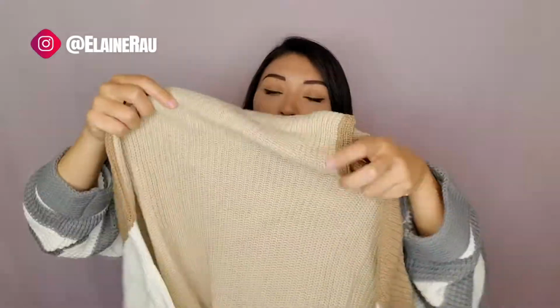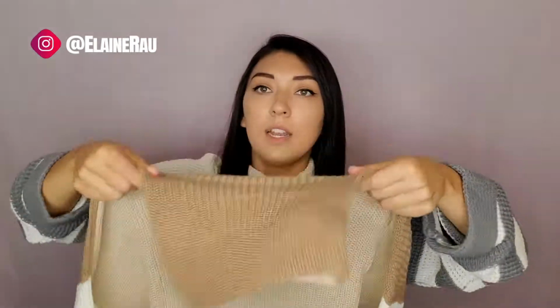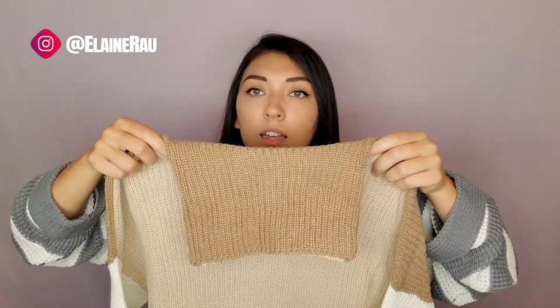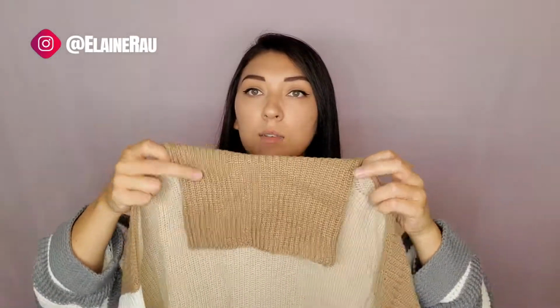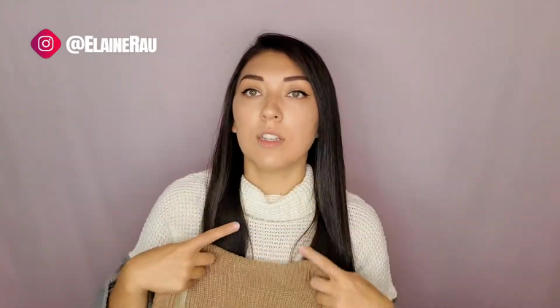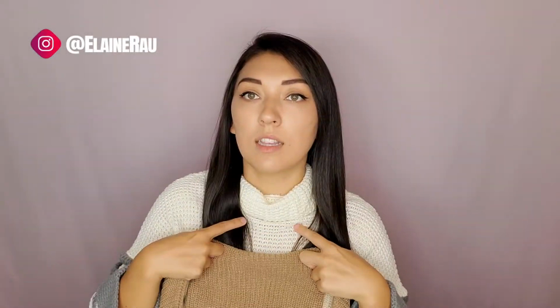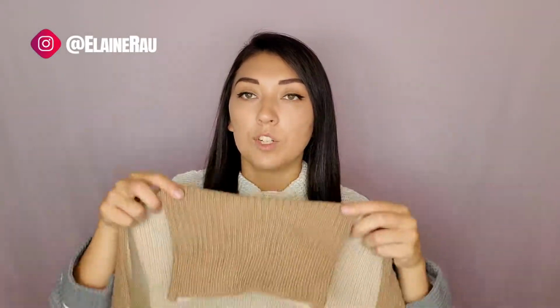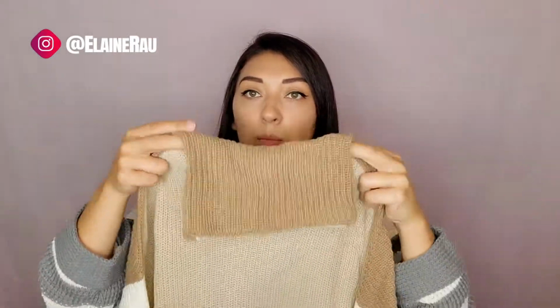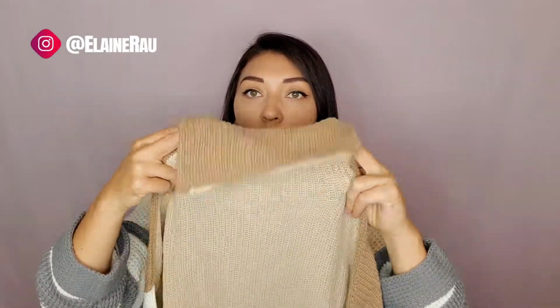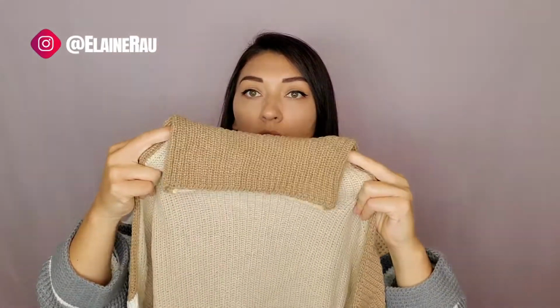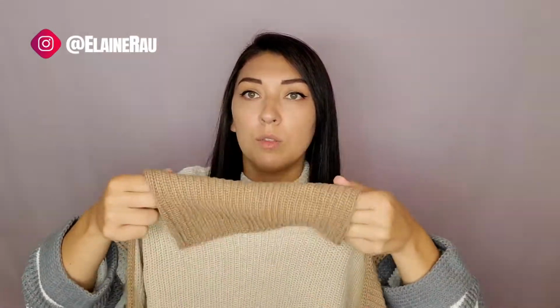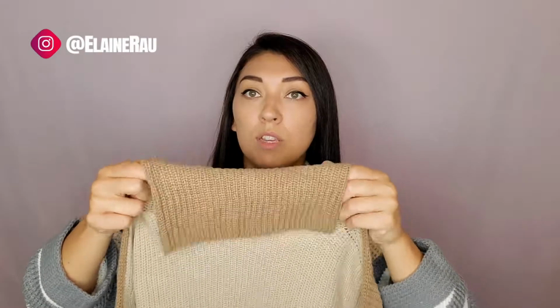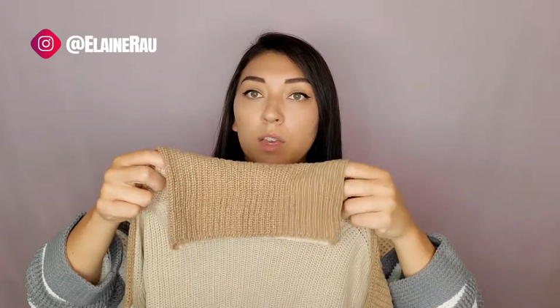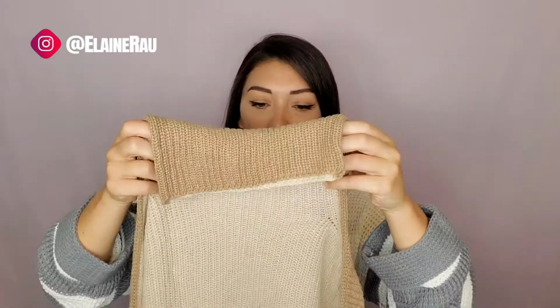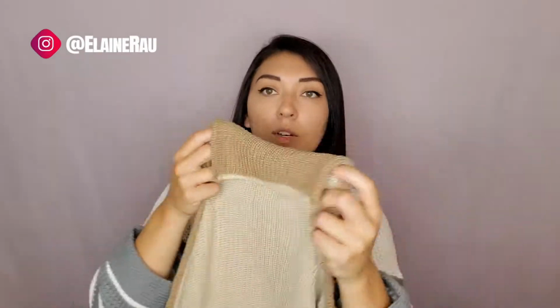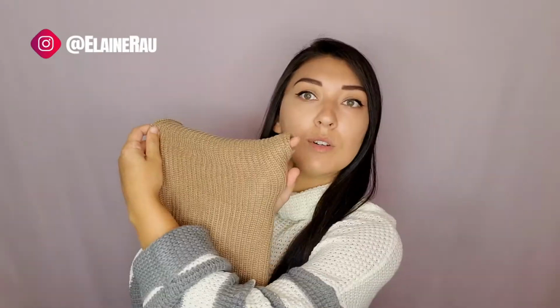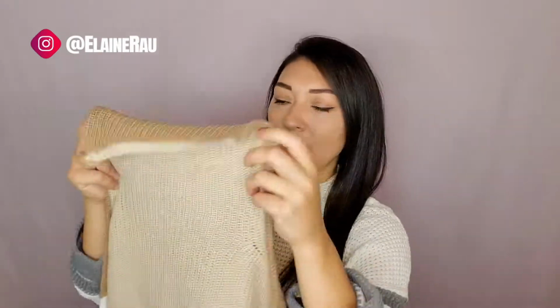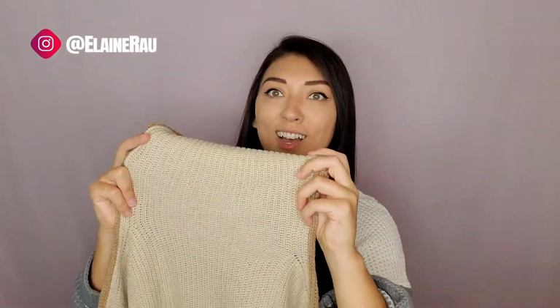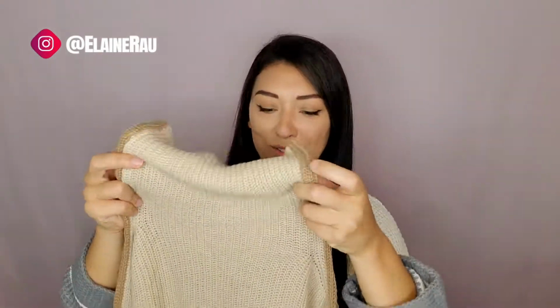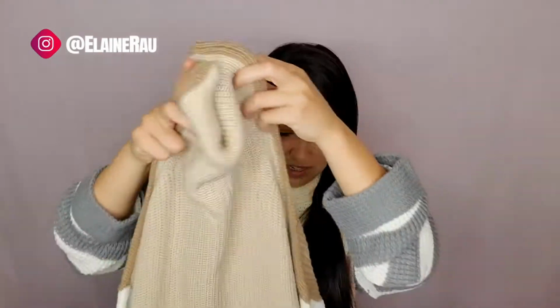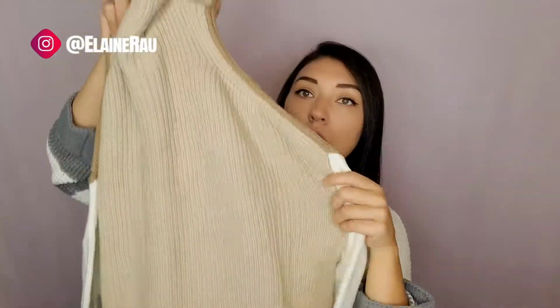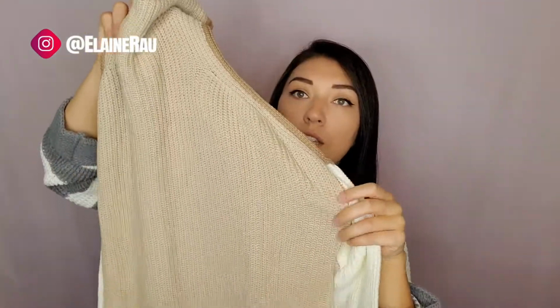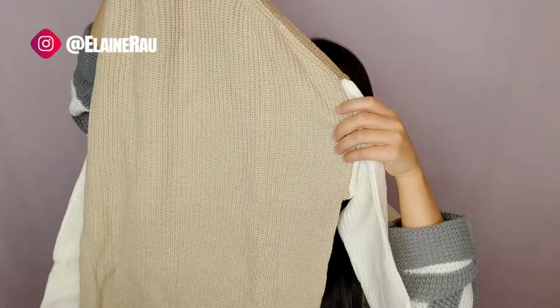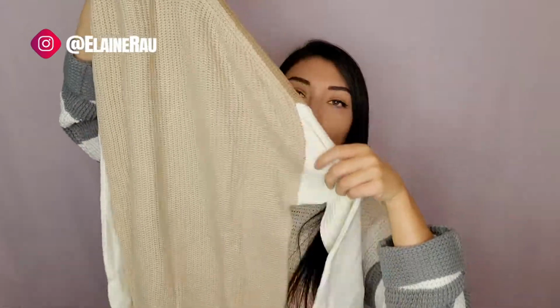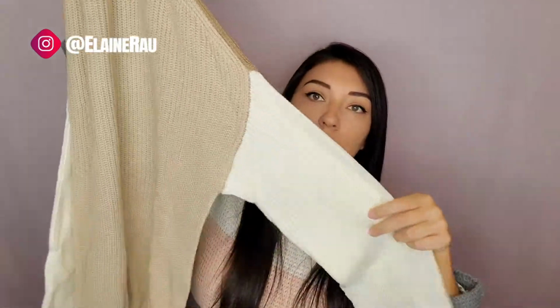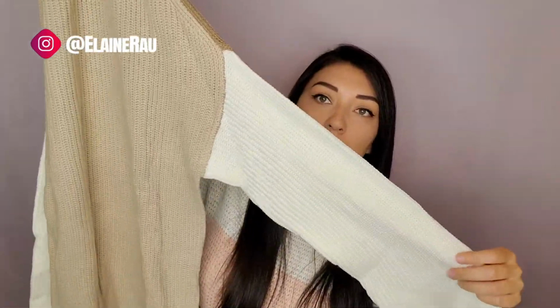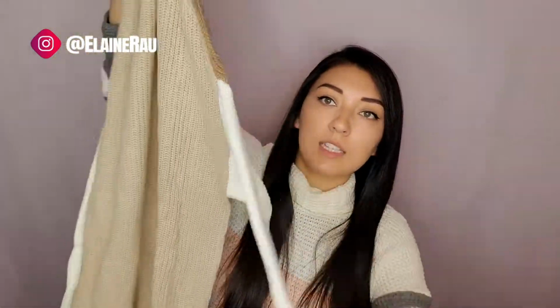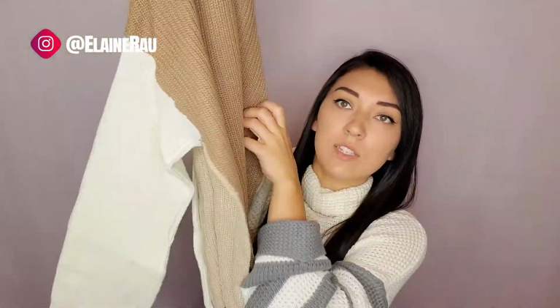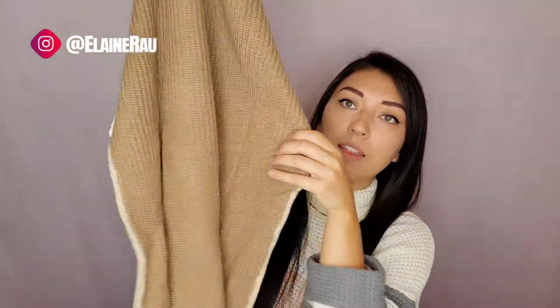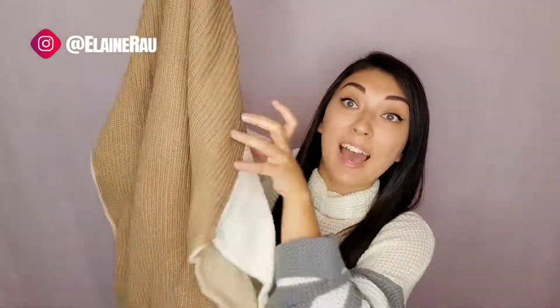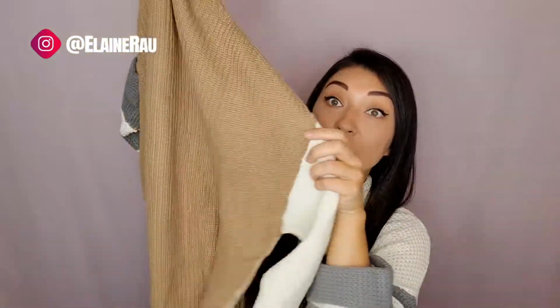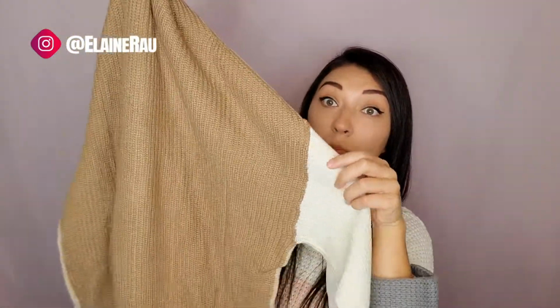The neckline is similar to this neckline, which is a loppy turtleneck, so there's some breathing room there. It's two different colors on both sides — there's the beige in the front, the white sleeves, and then the back is a dark beige.